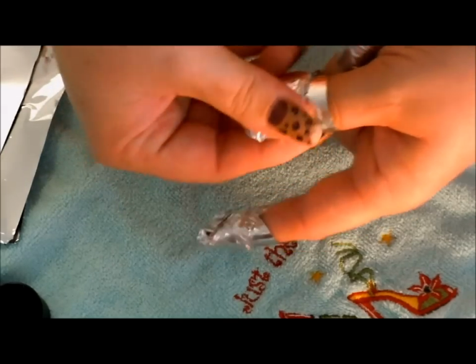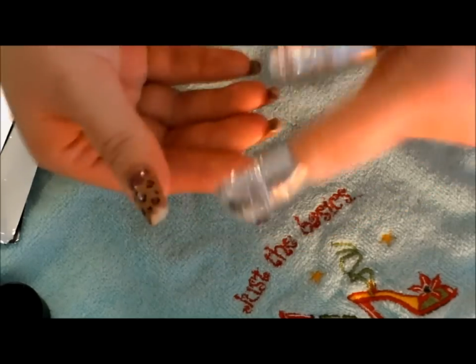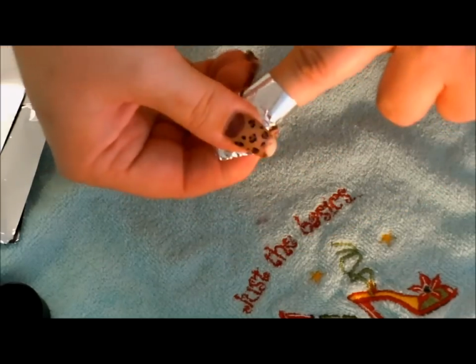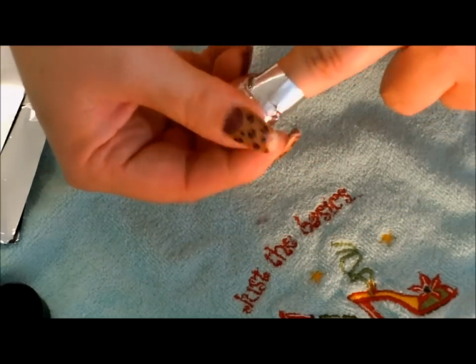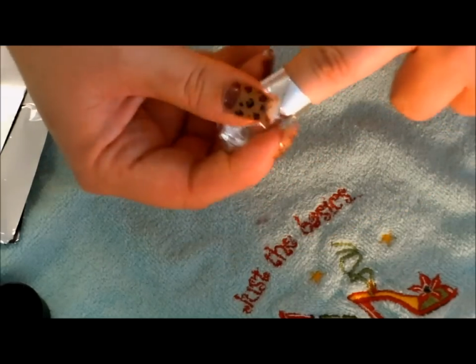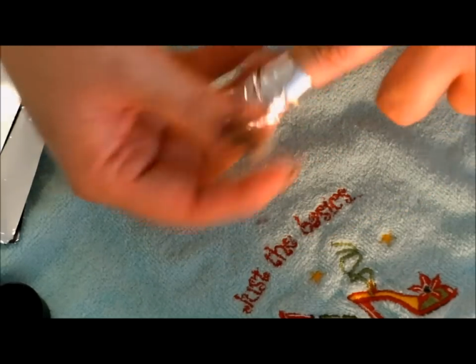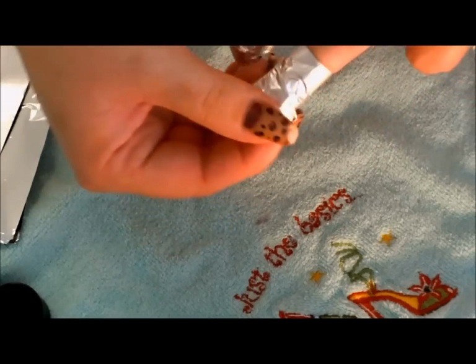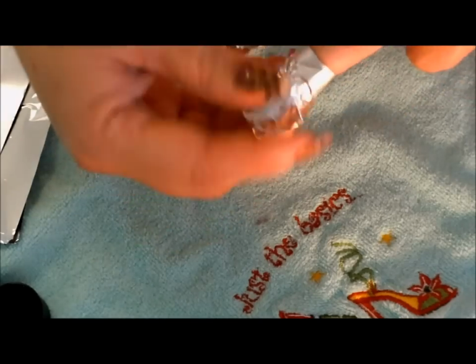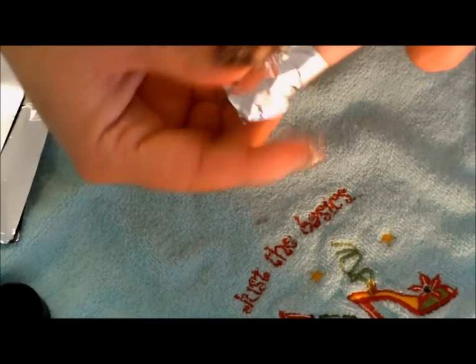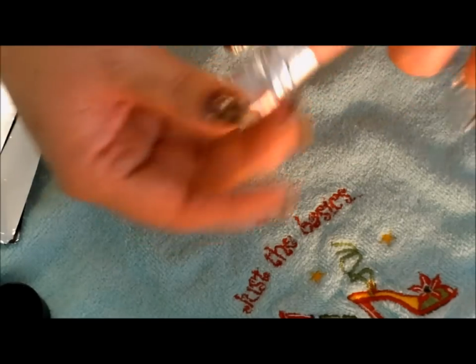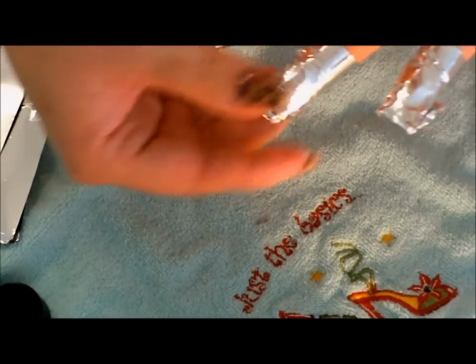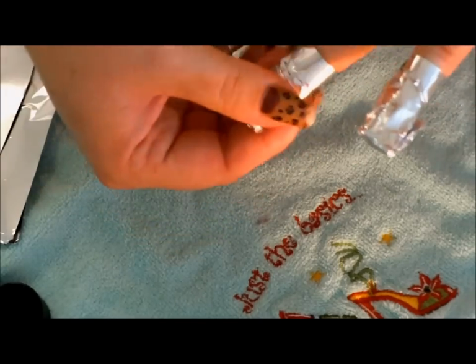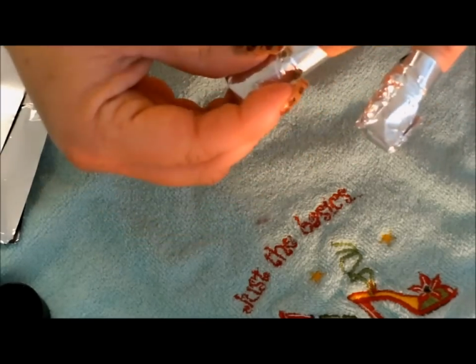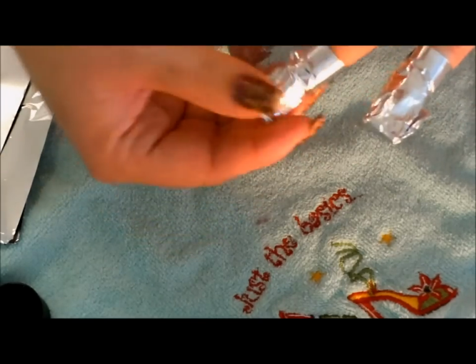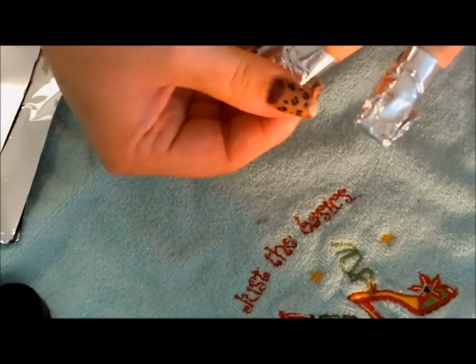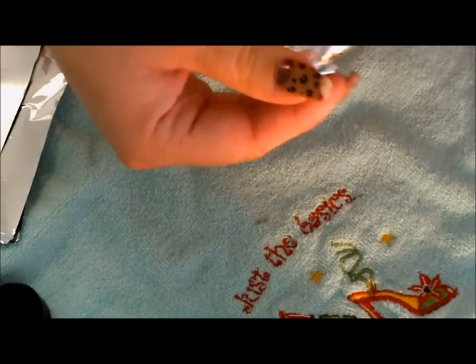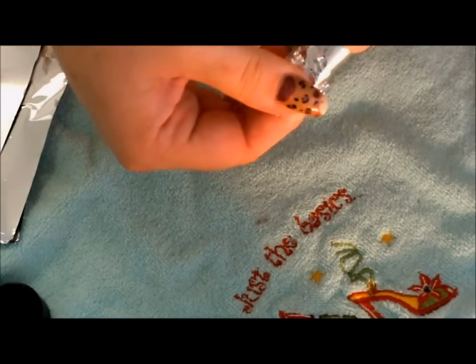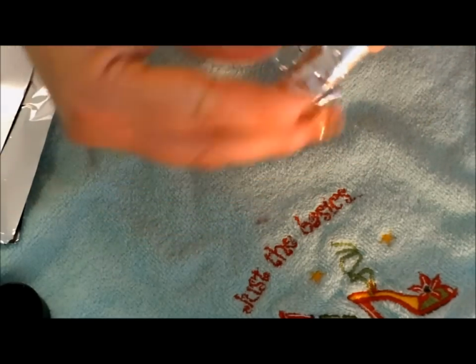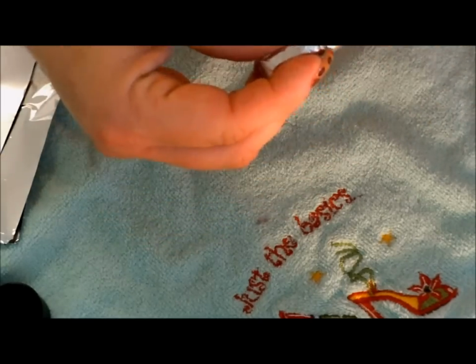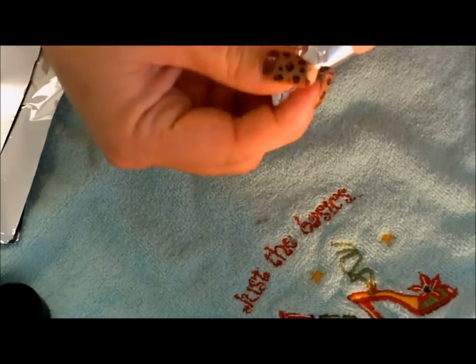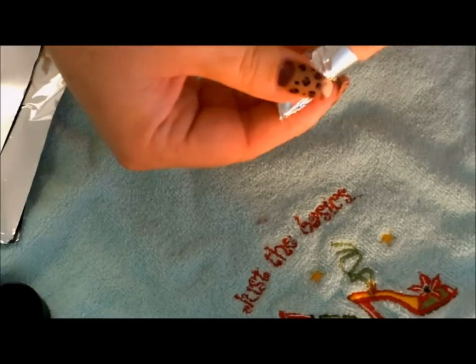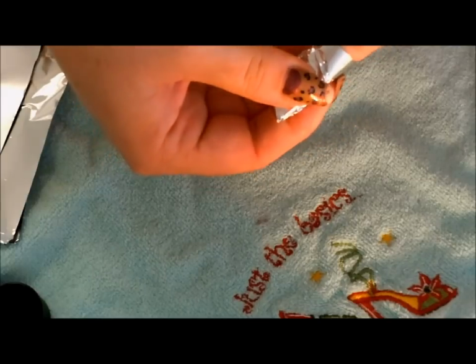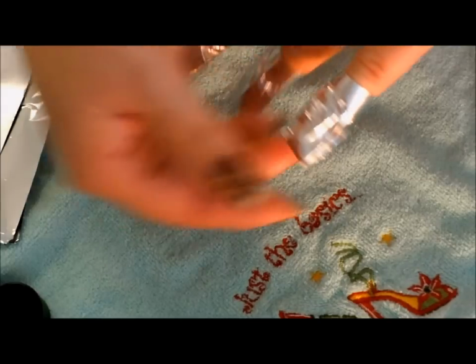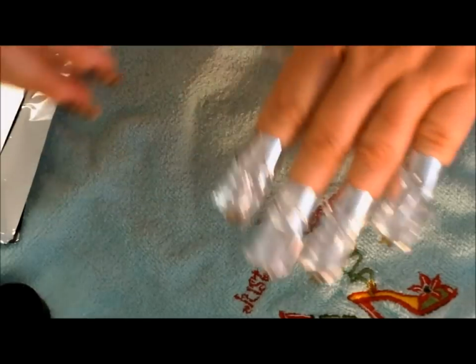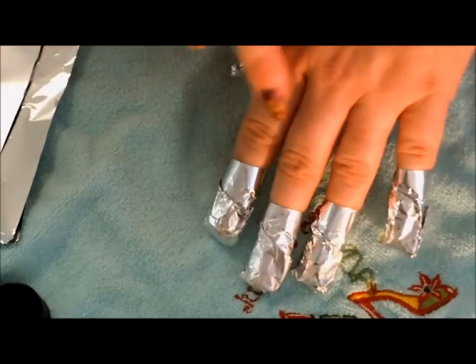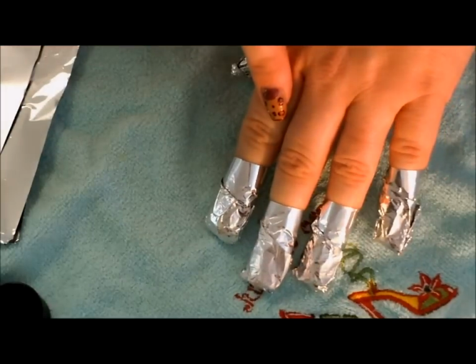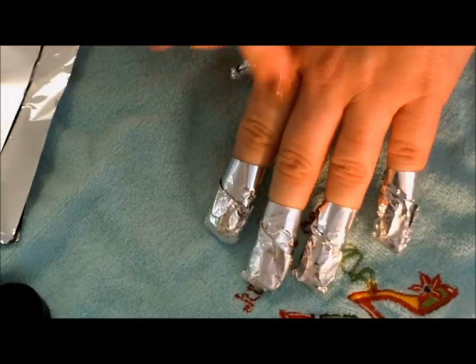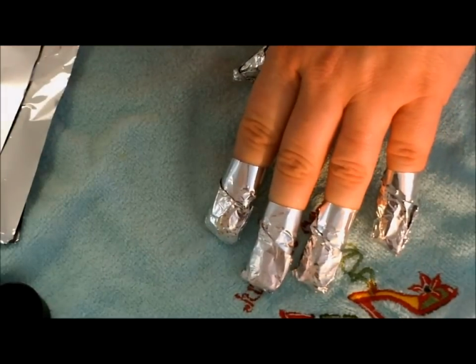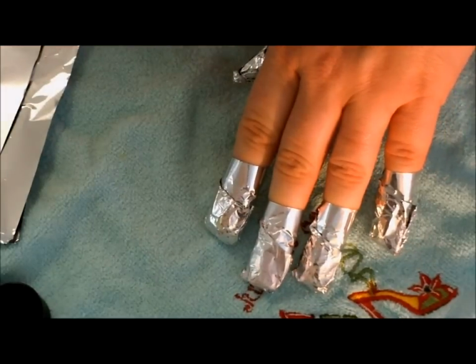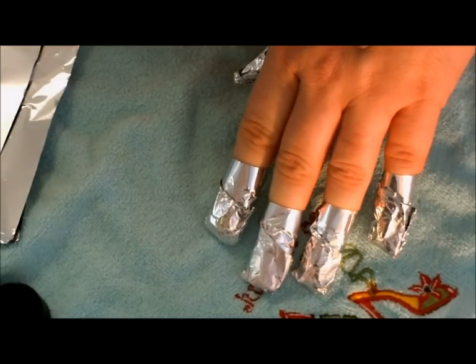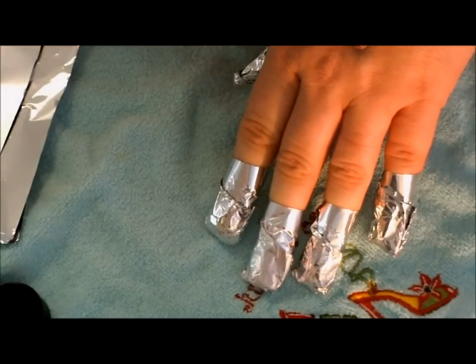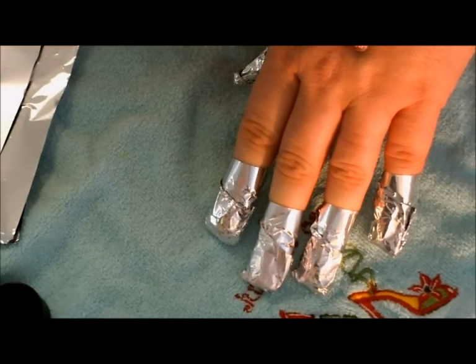Now just go along and give each of them a good squeeze. Then we're going to set our timer for 20 to 25 minutes and then we'll be right back to show you how to remove these and scrape the gel polish off.